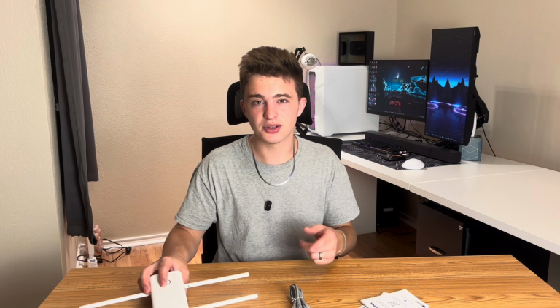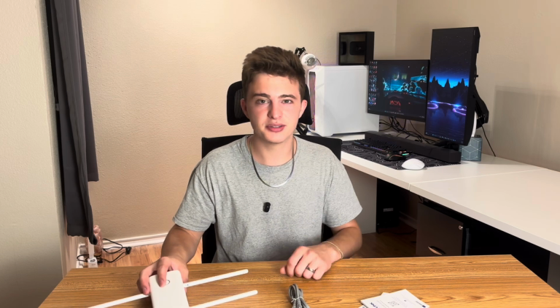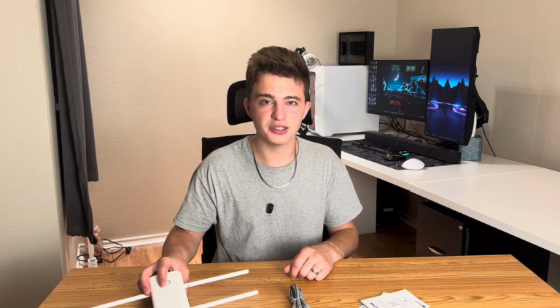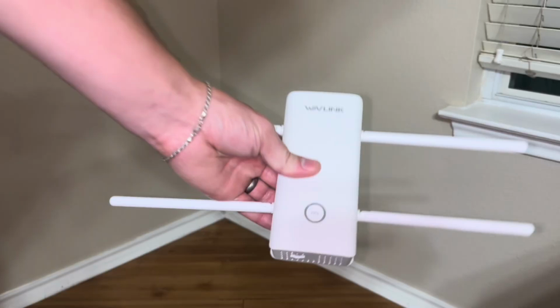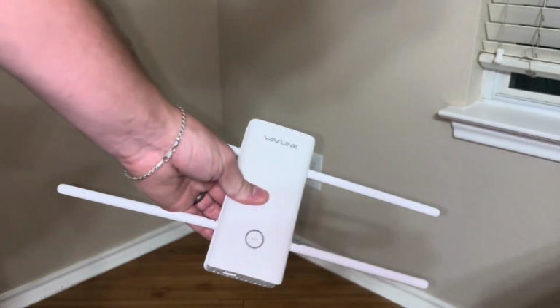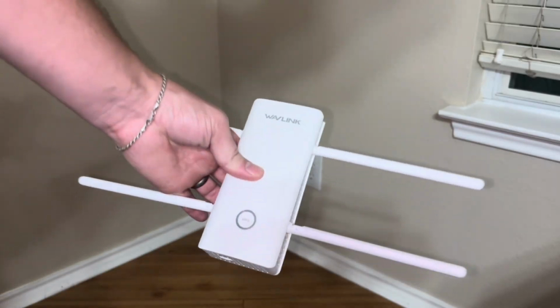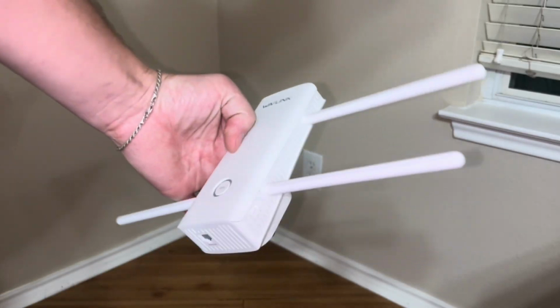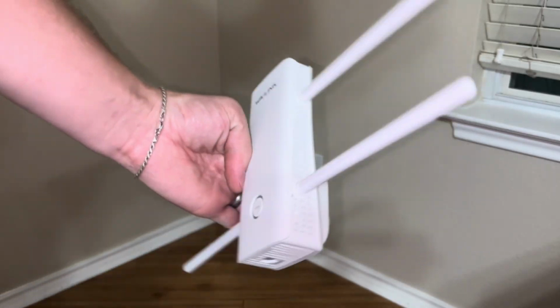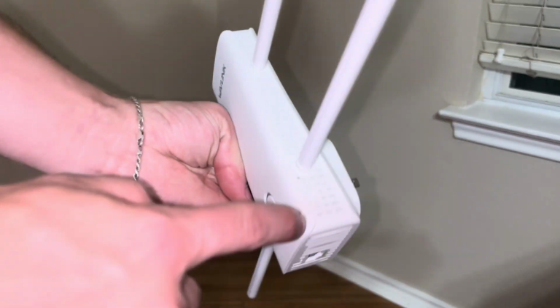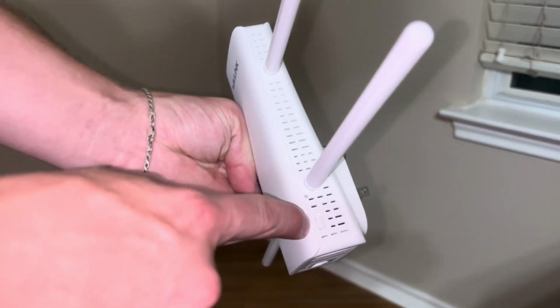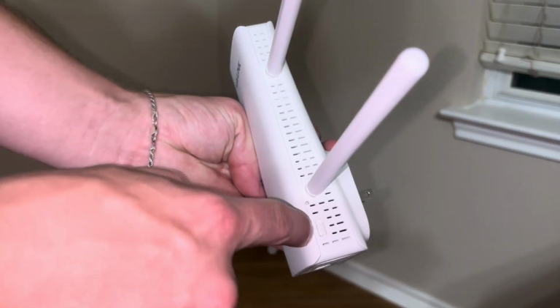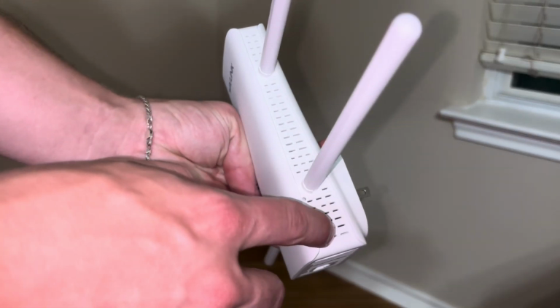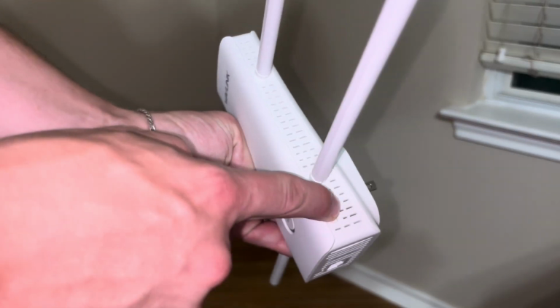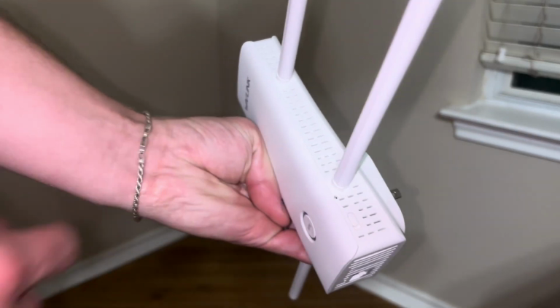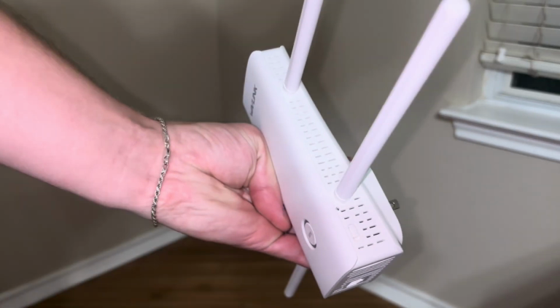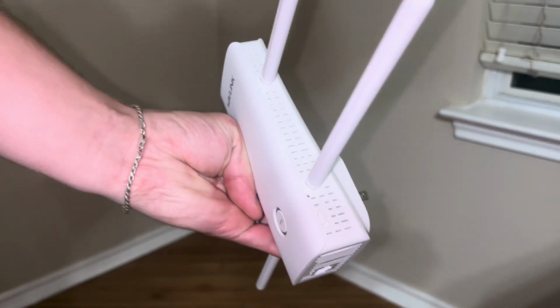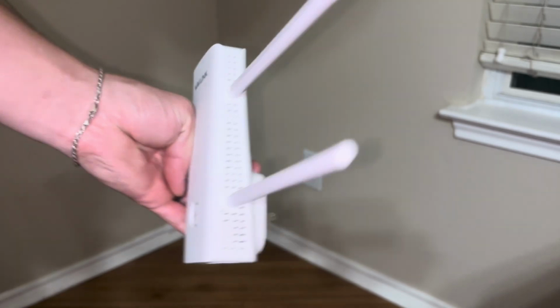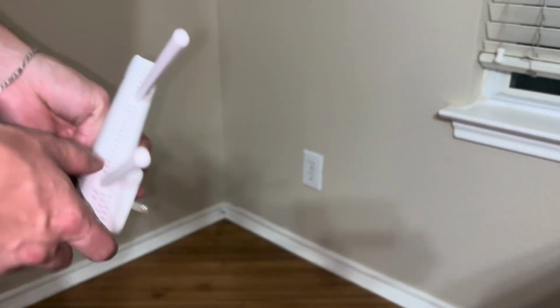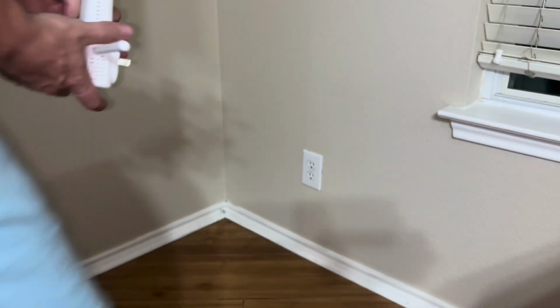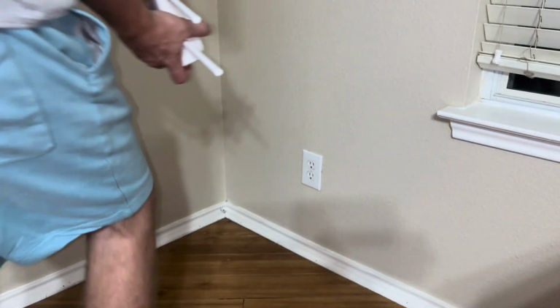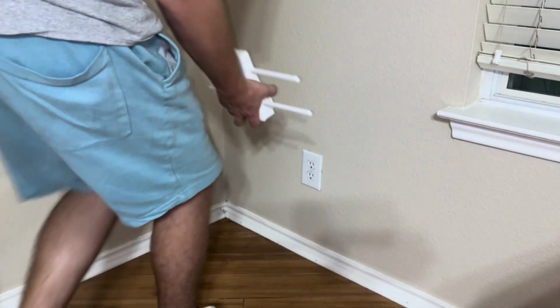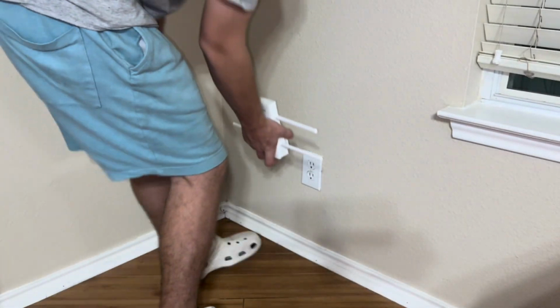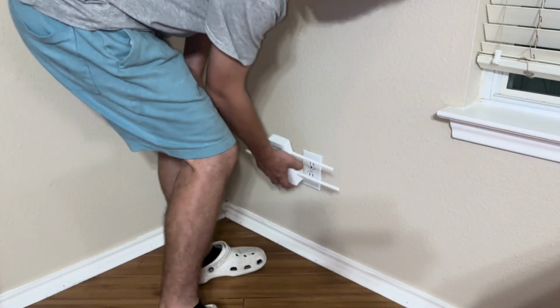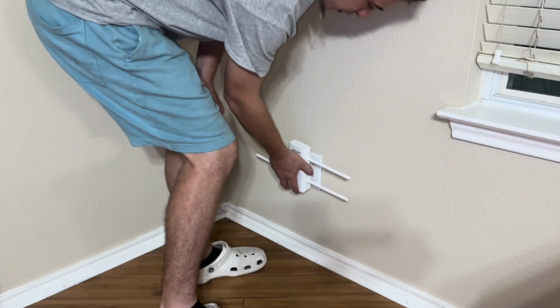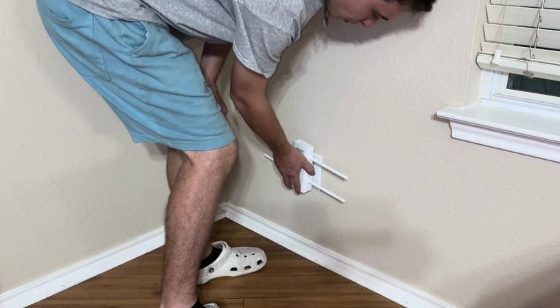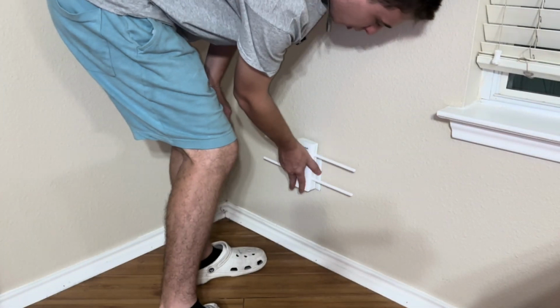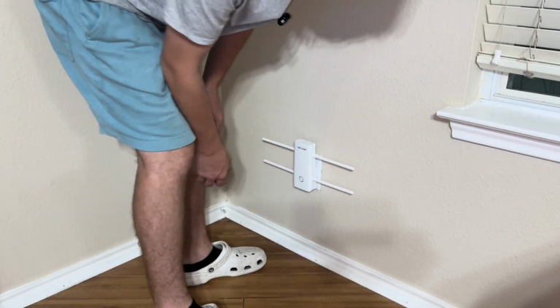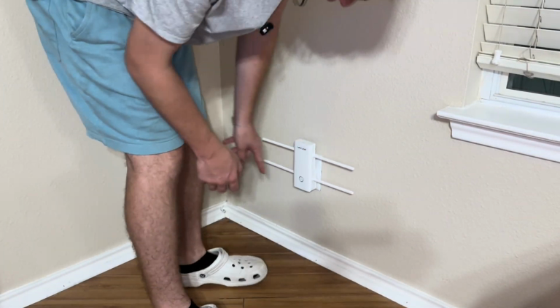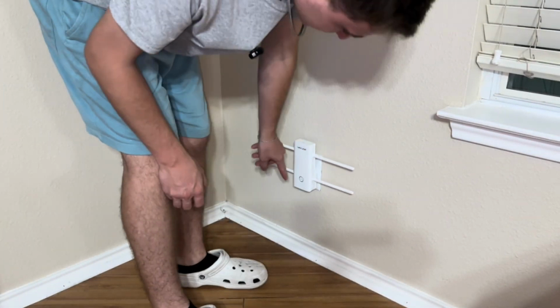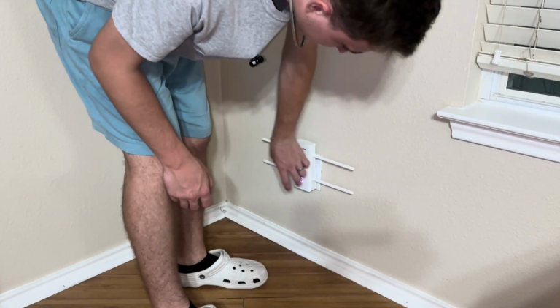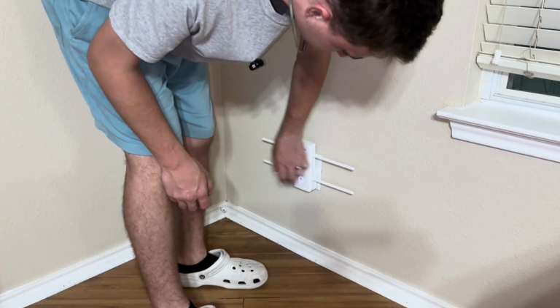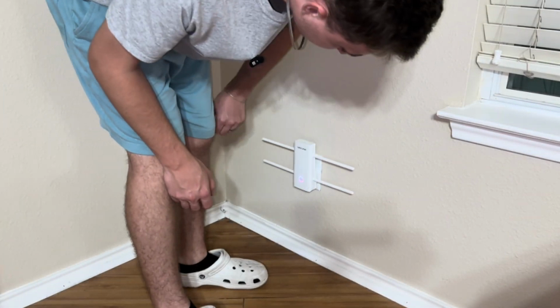Let's go ahead and set it up. So now we're going to plug this in. Just make sure that you guys have that switch on and we're going to go ahead and put it in the wall and we should see a light down here.